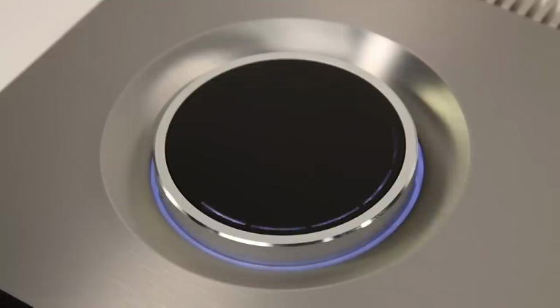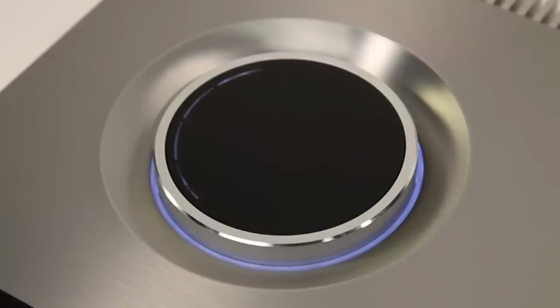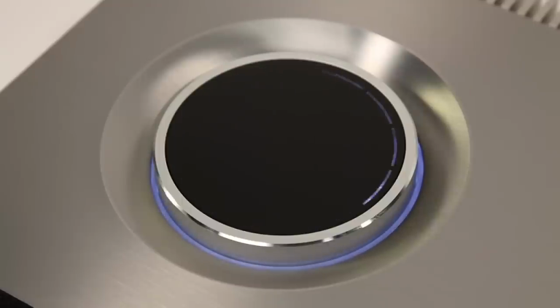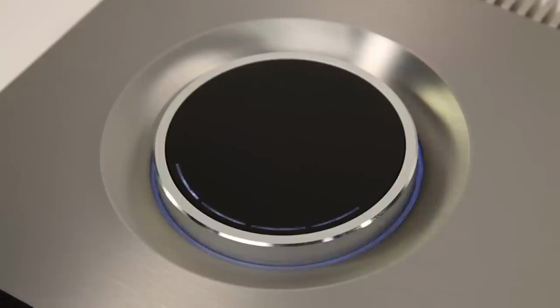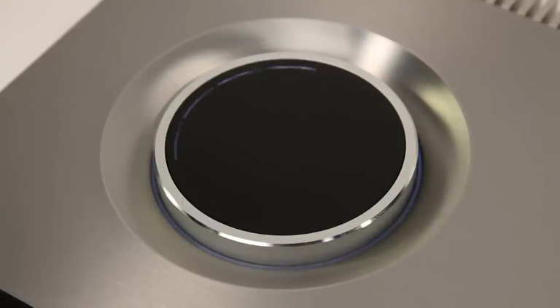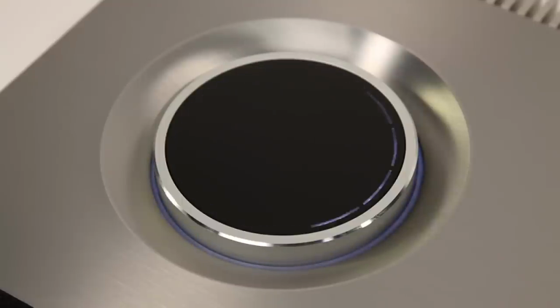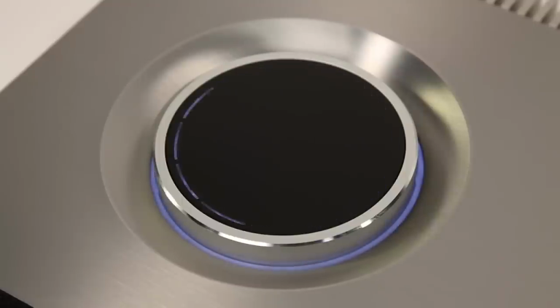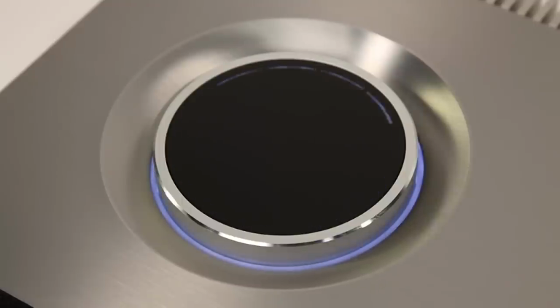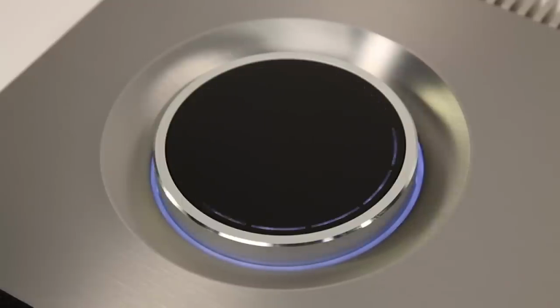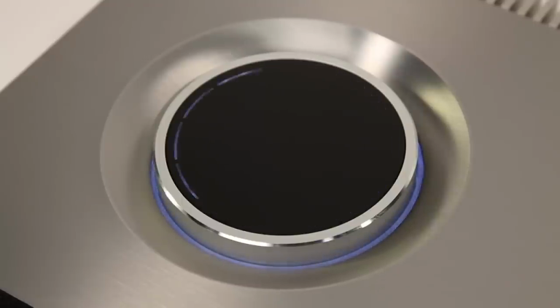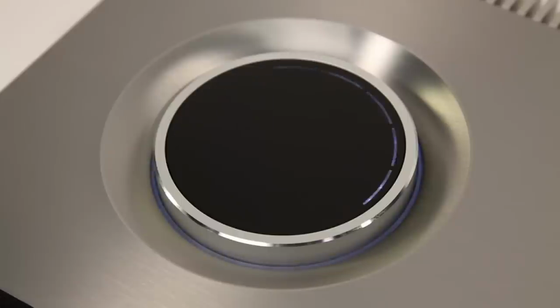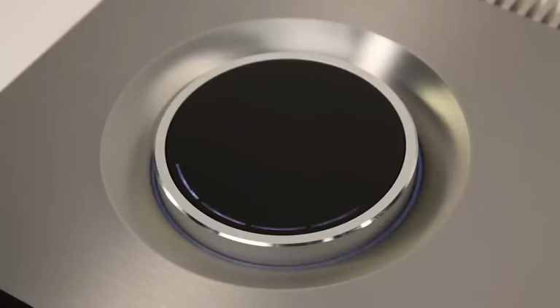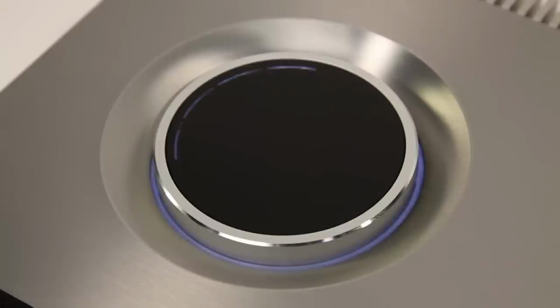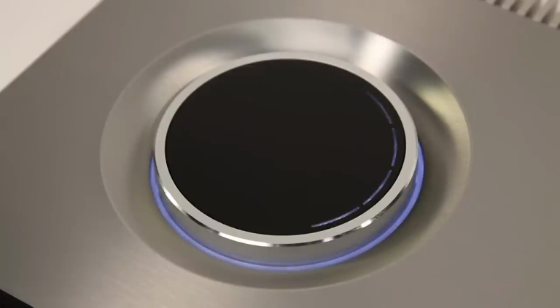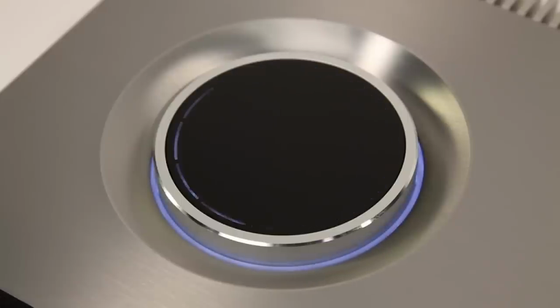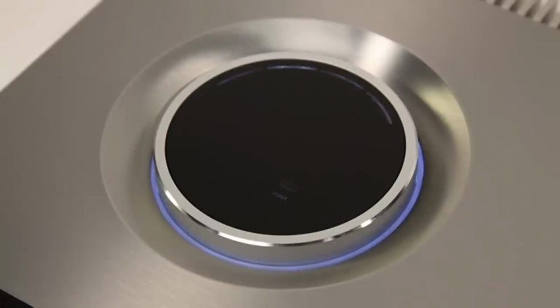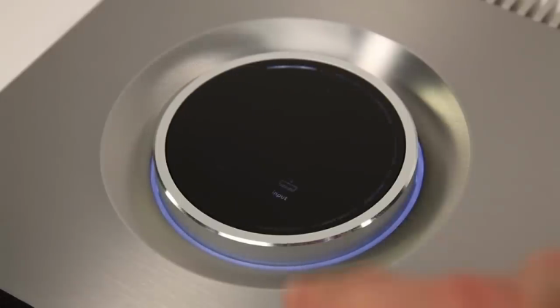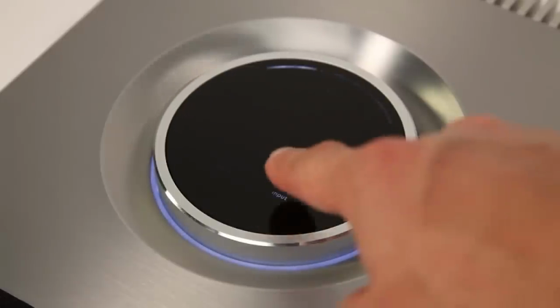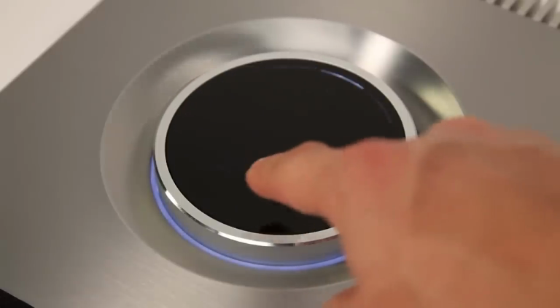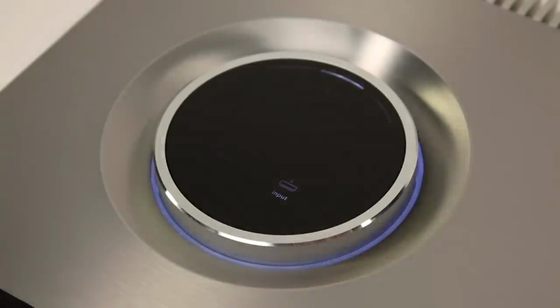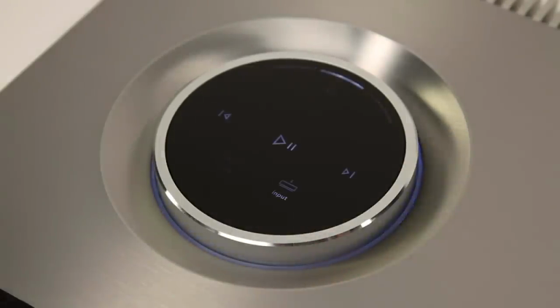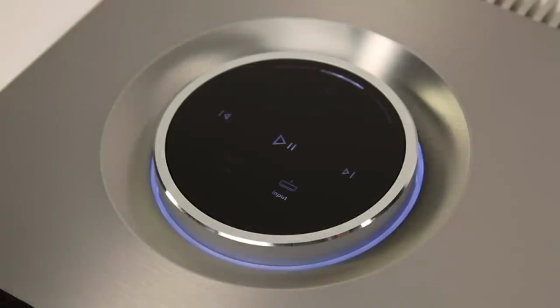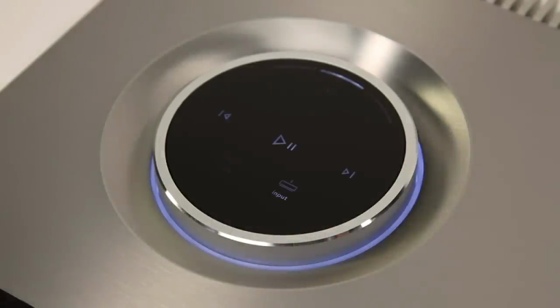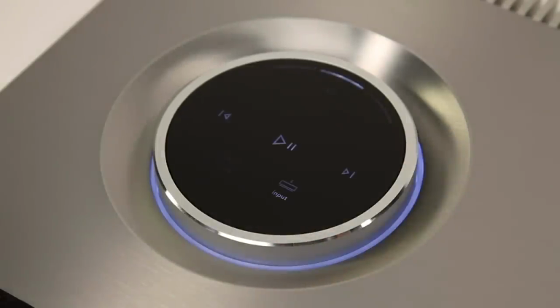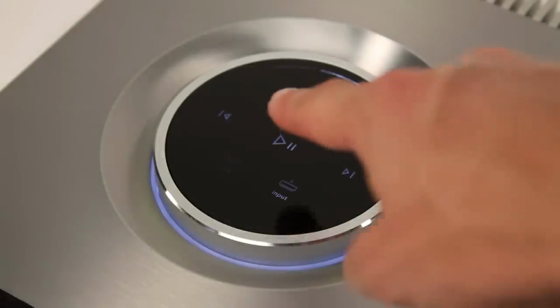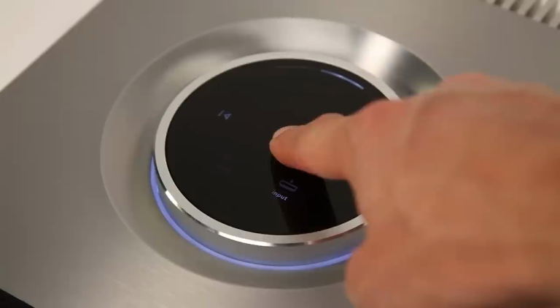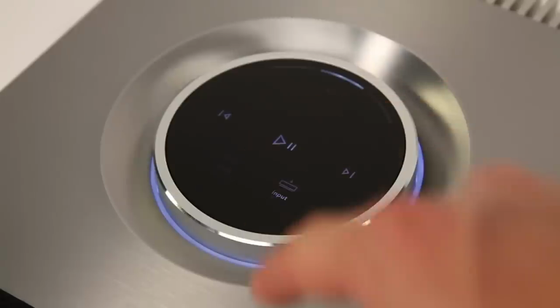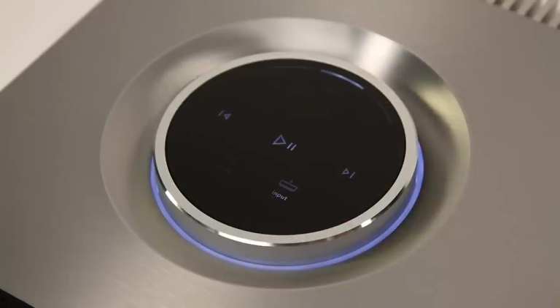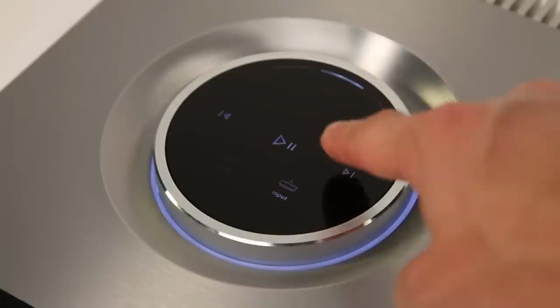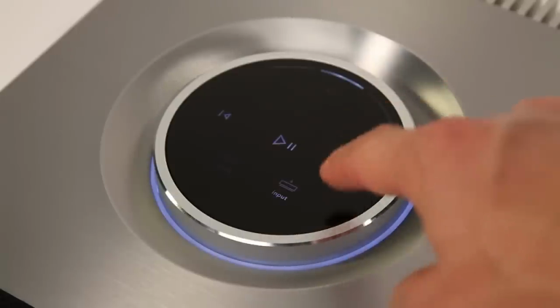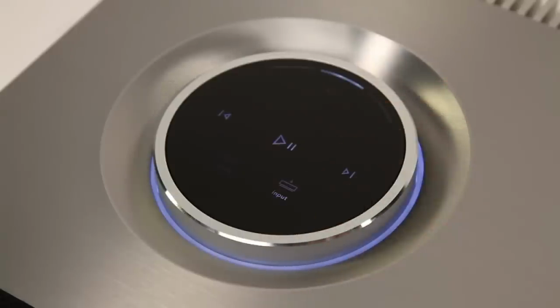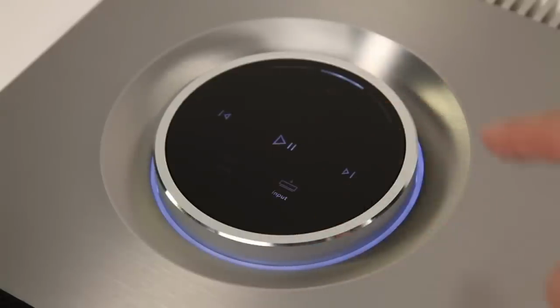On first power-up, Muso will go through its startup sequence. Once on, you can turn on or off, select inputs and iRadio presets, play, pause and skip tracks, and adjust the volume.